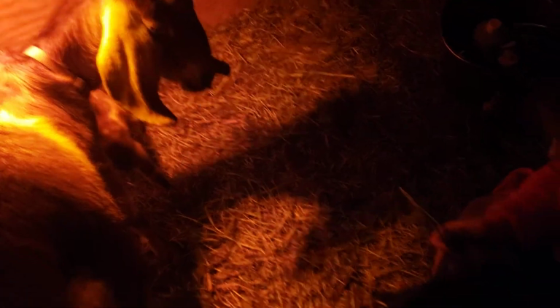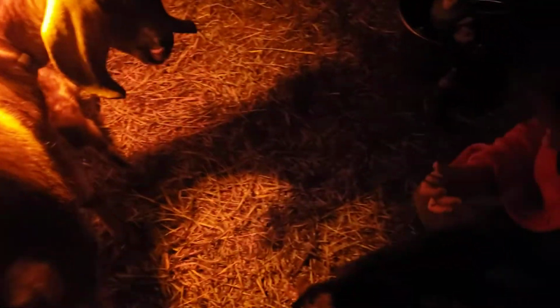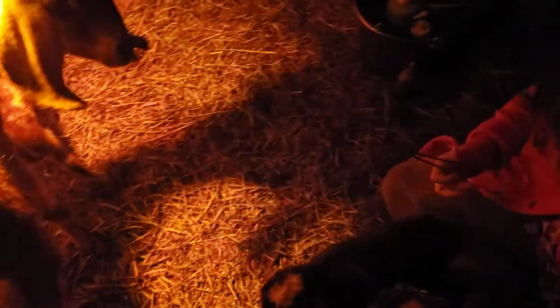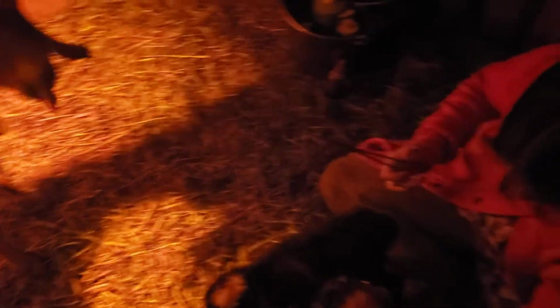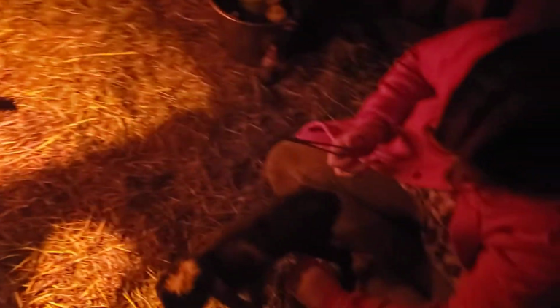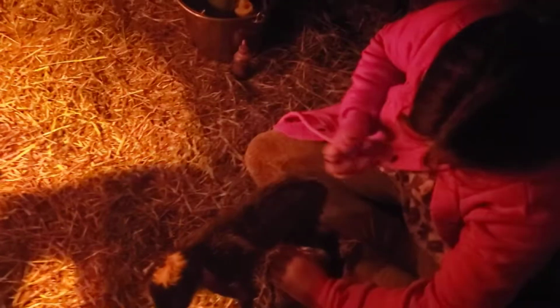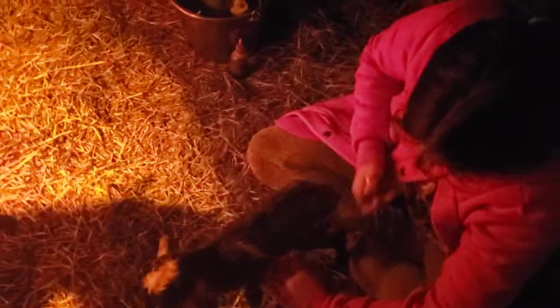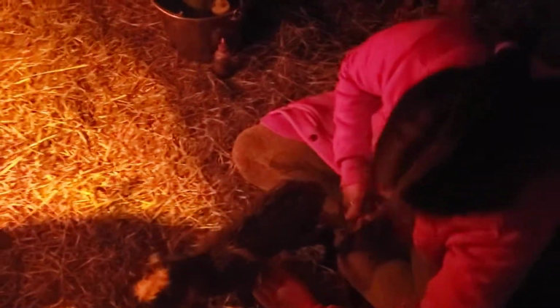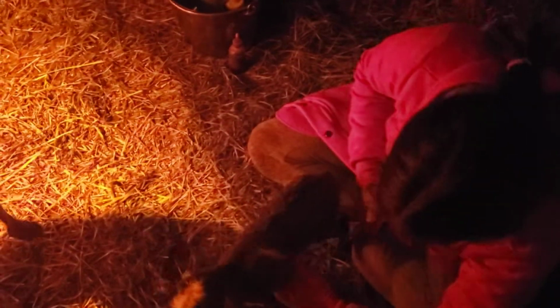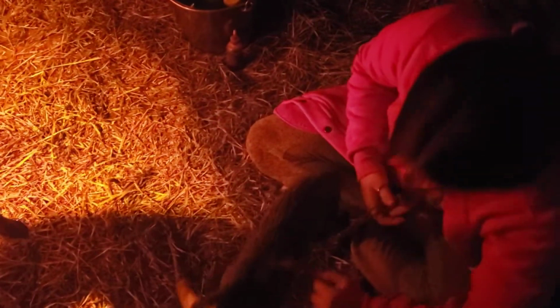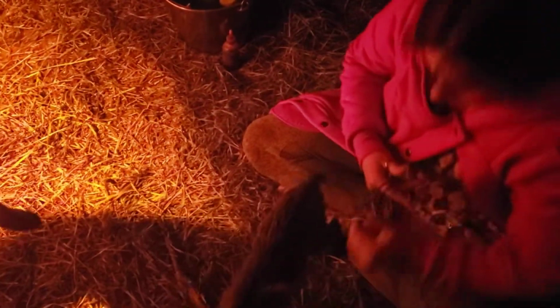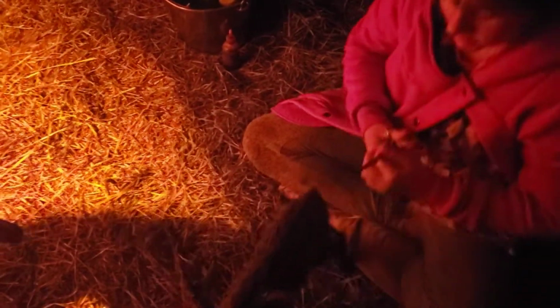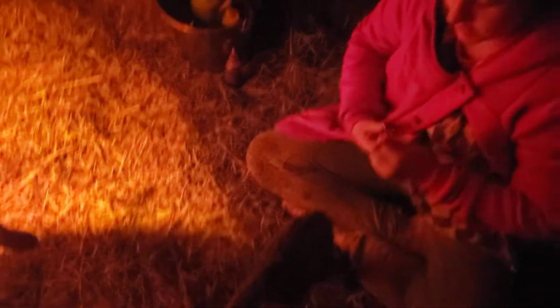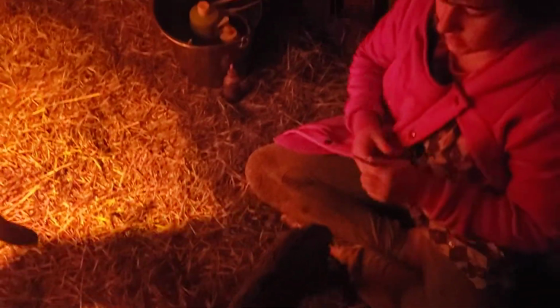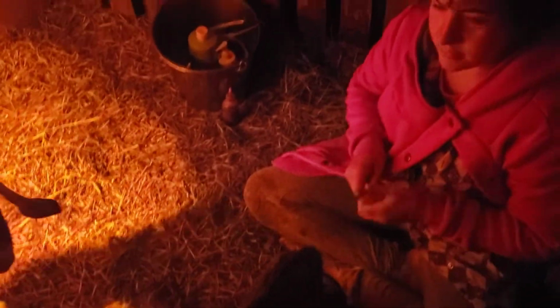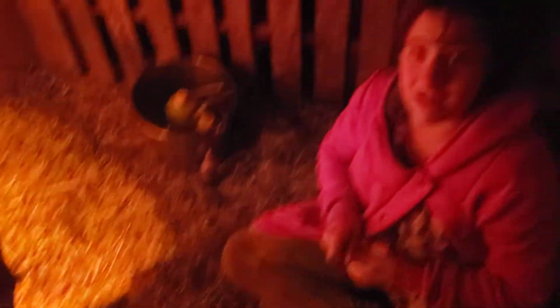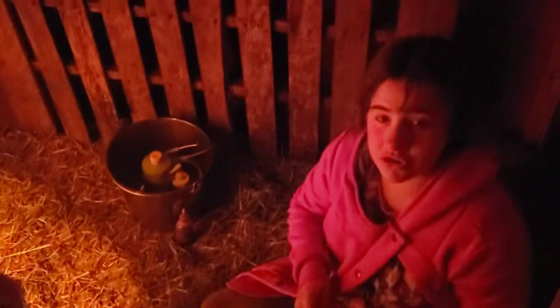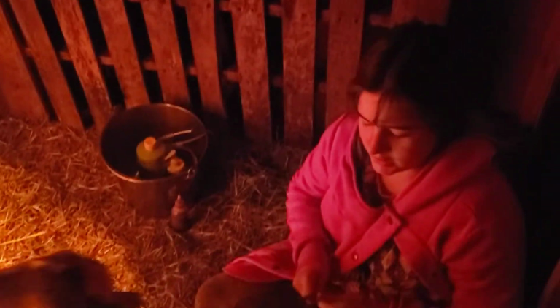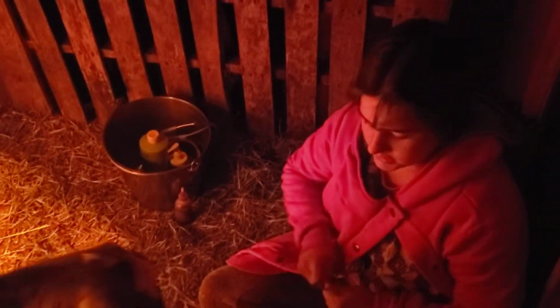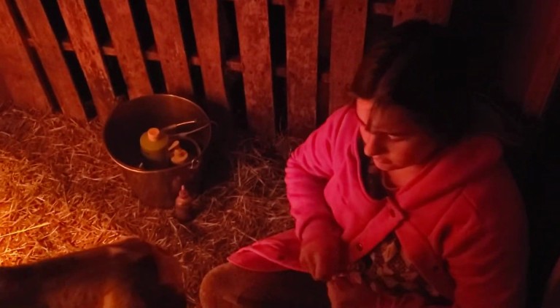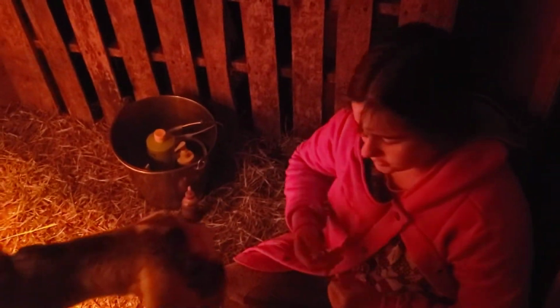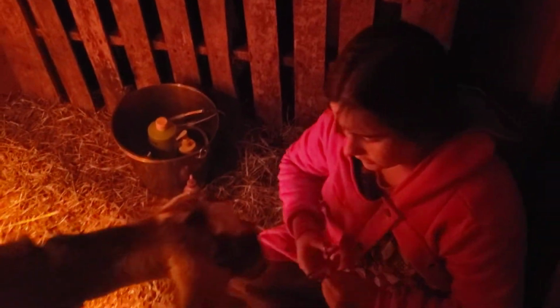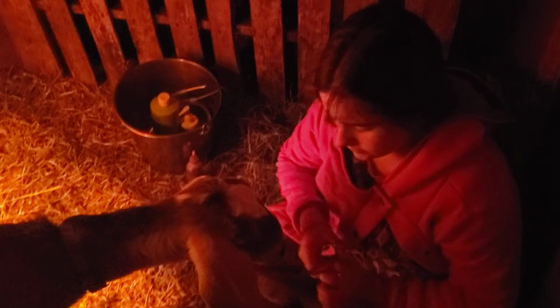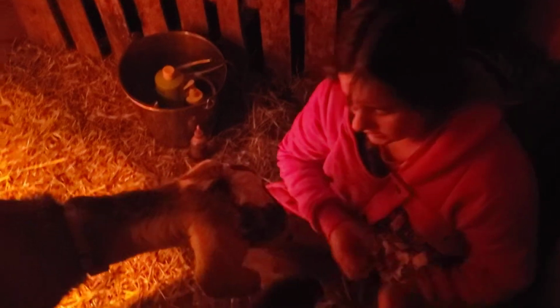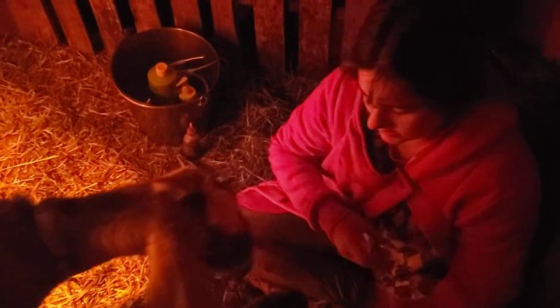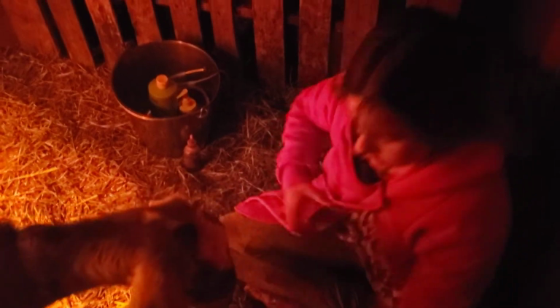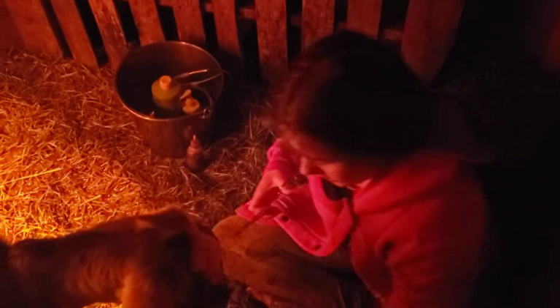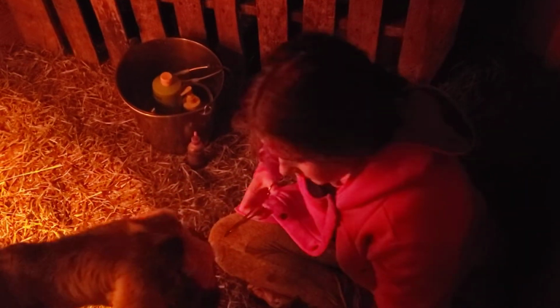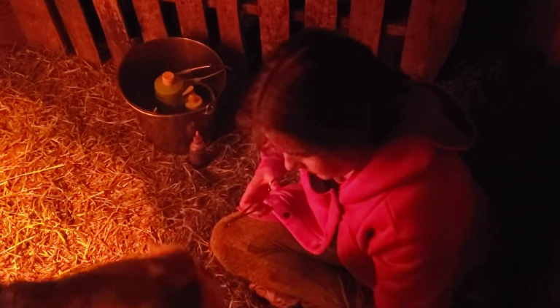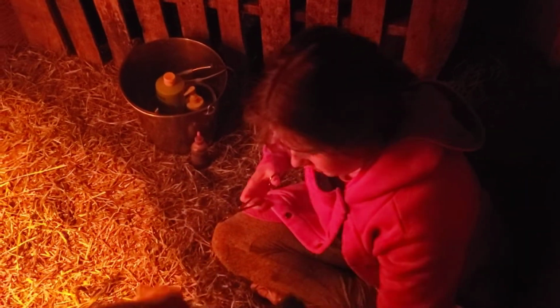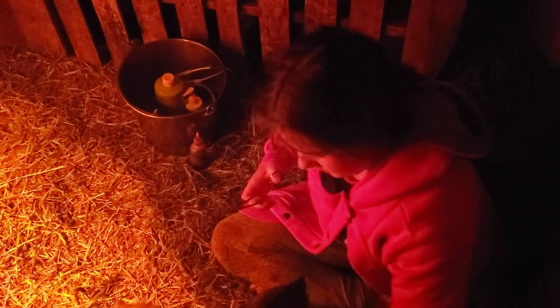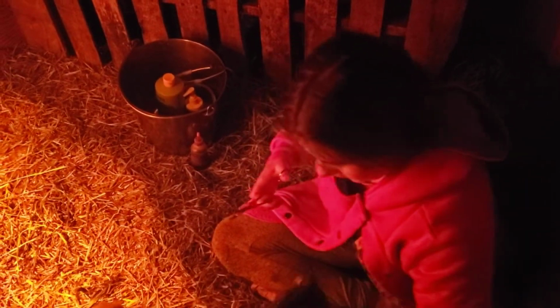I'm just going to cut his umbilical cord so it's like an inch away. I still want to keep like an inch of his umbilical cord there.